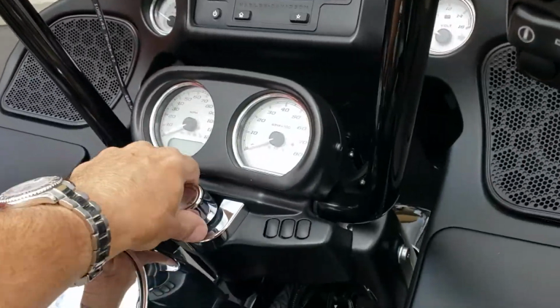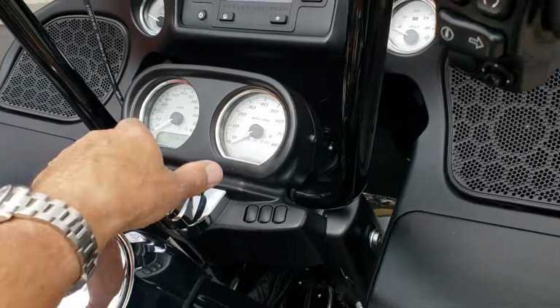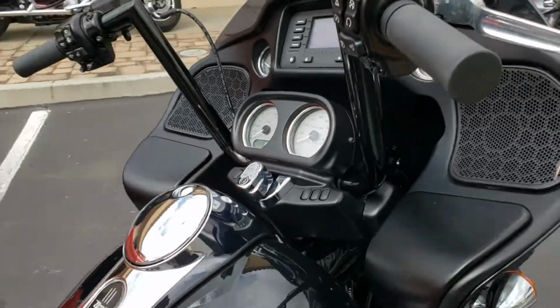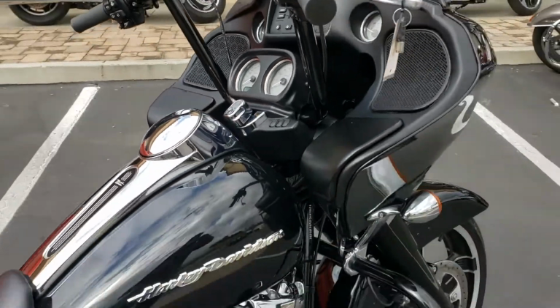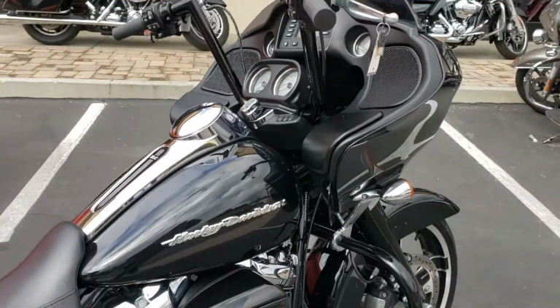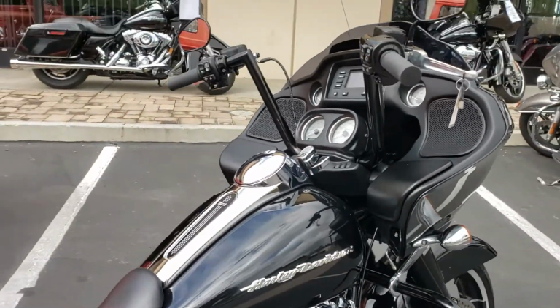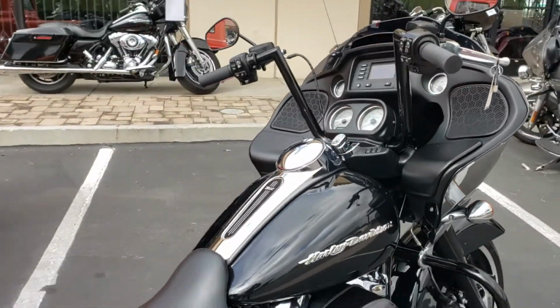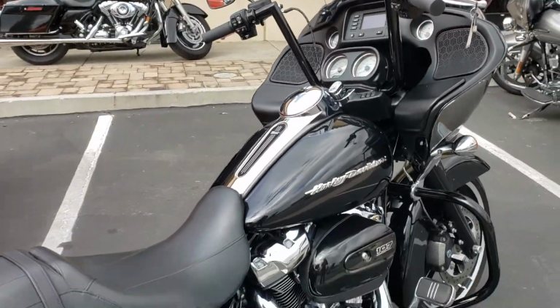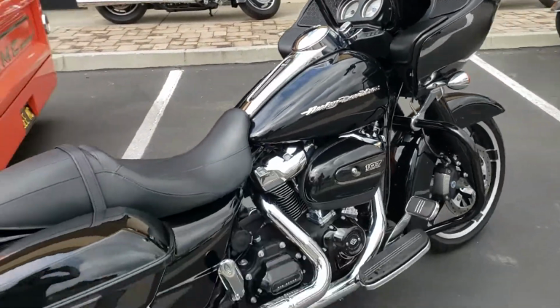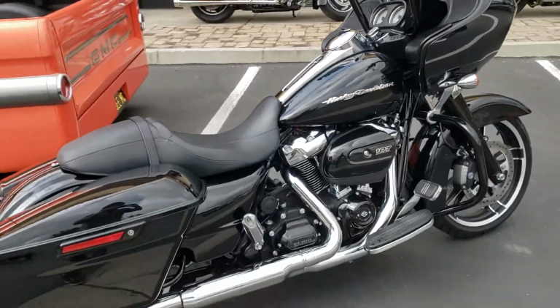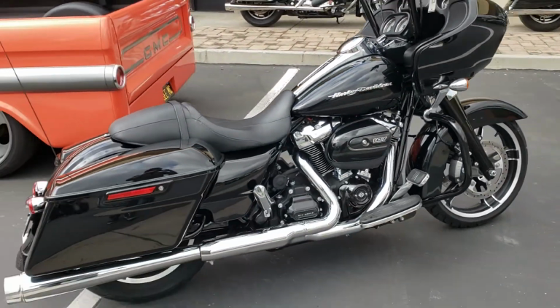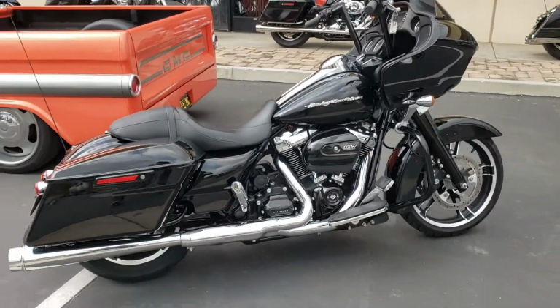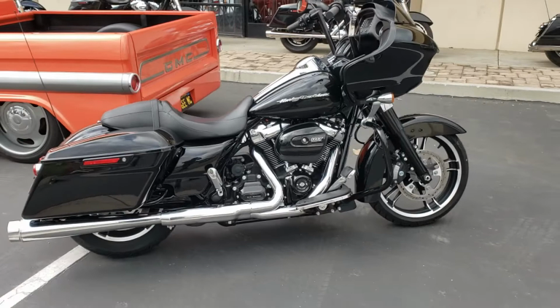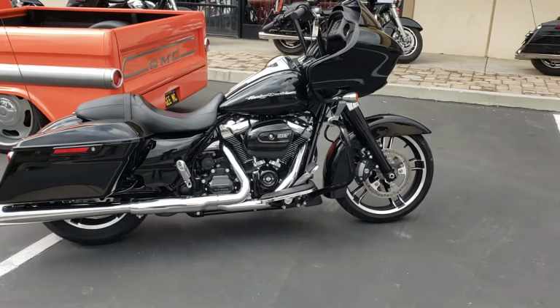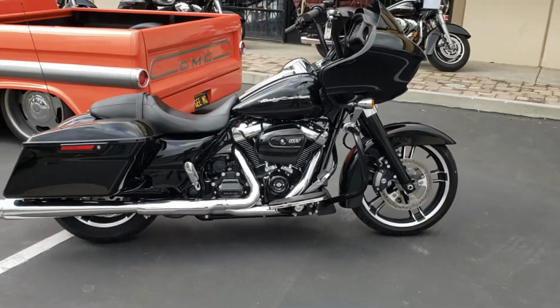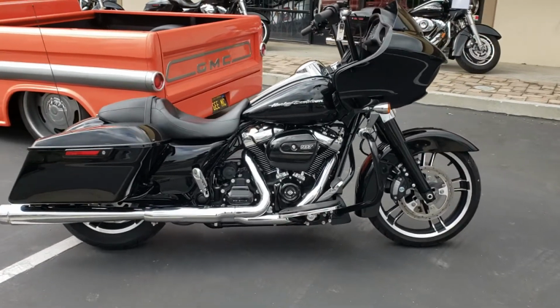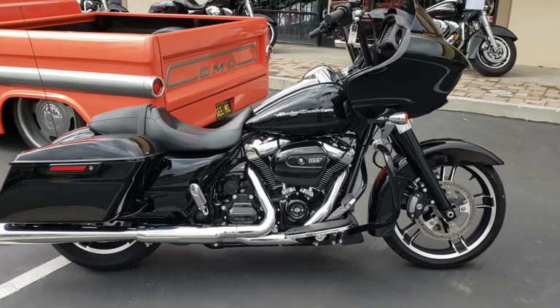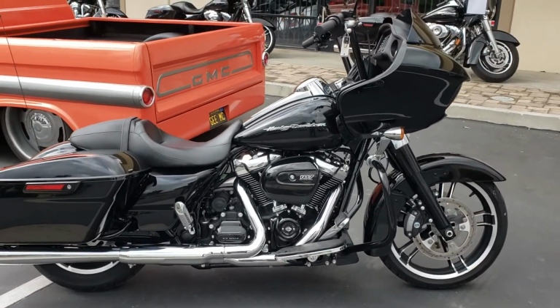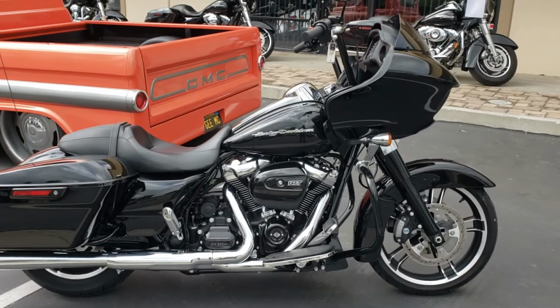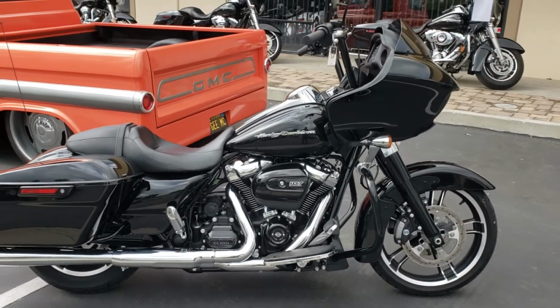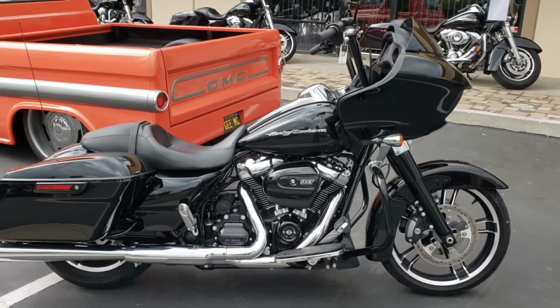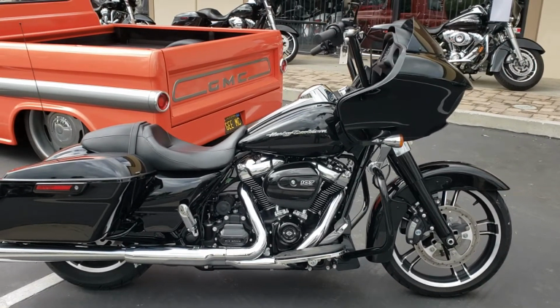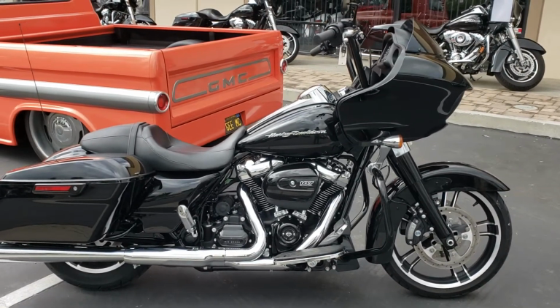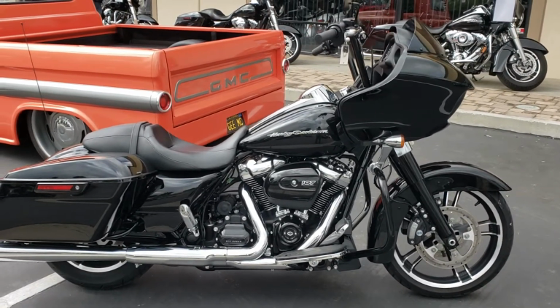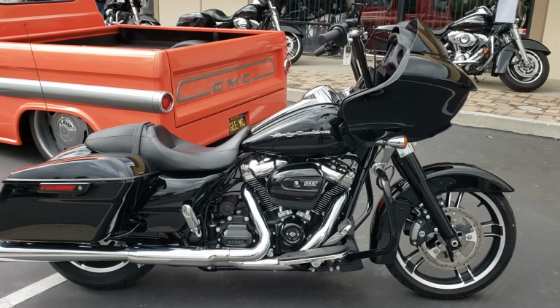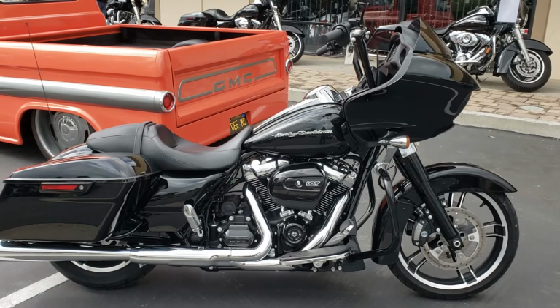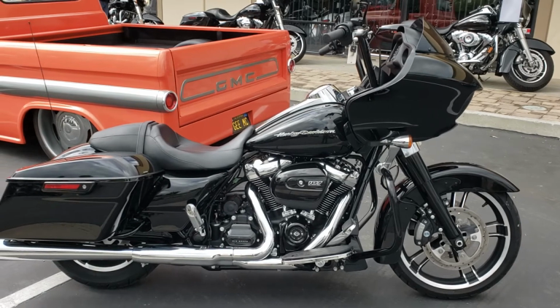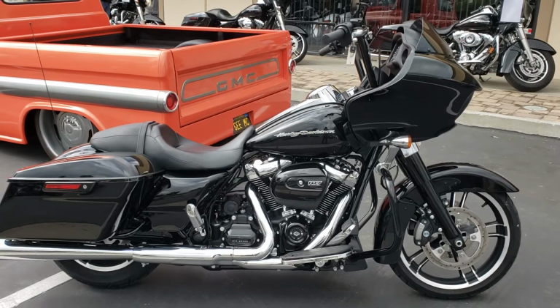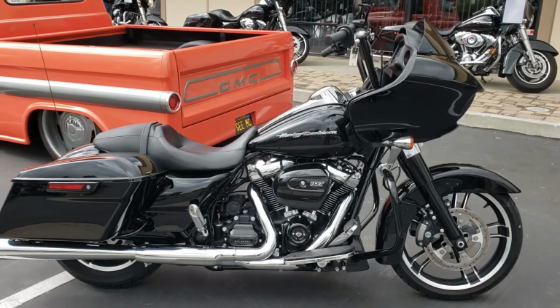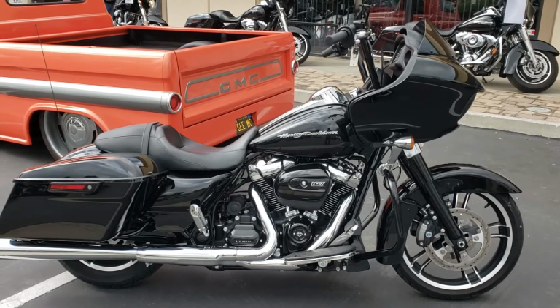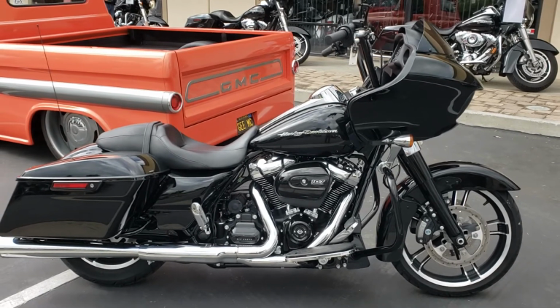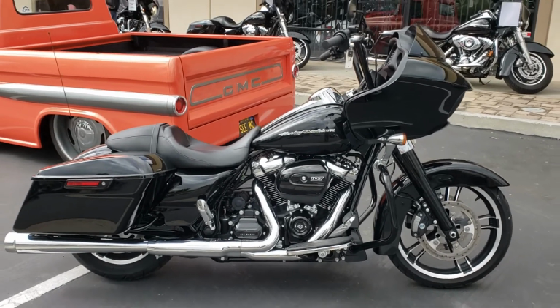7,000 mile bike. Look at them black bars on there. Gonna run you 18 and change. Bike looks brand new. 2018 107 Milwaukee Torque Monster Road Glide.